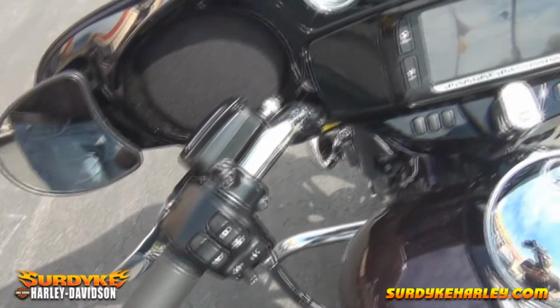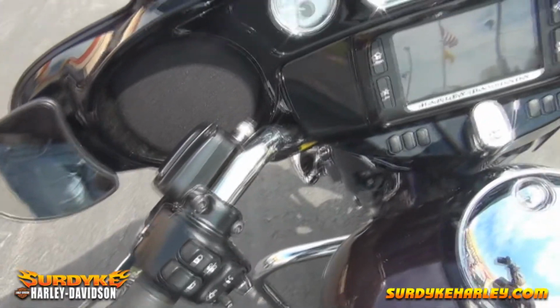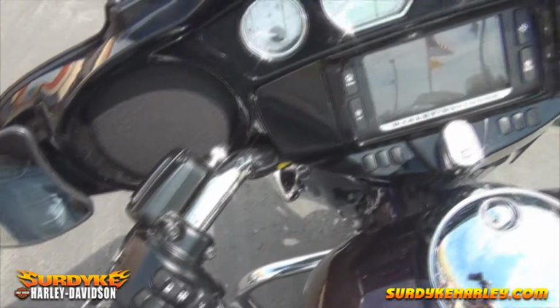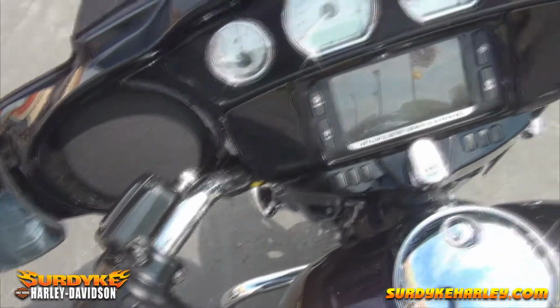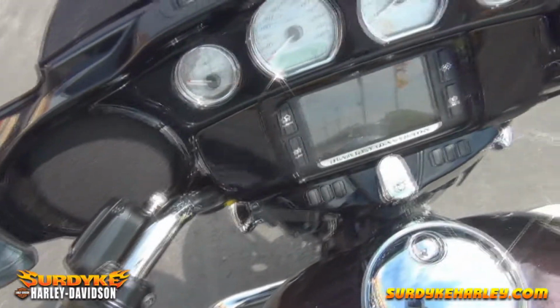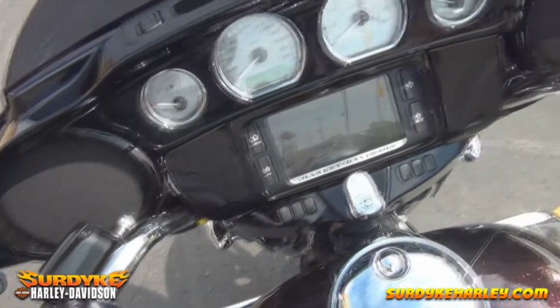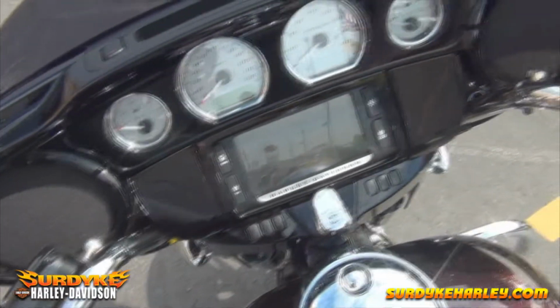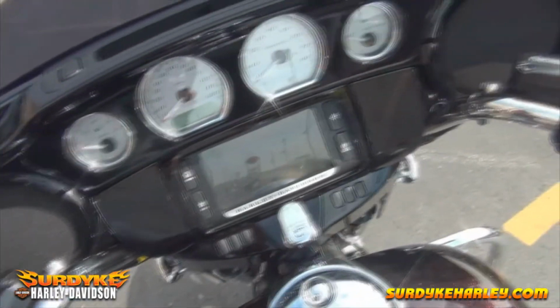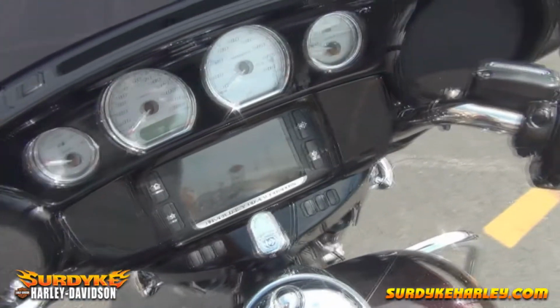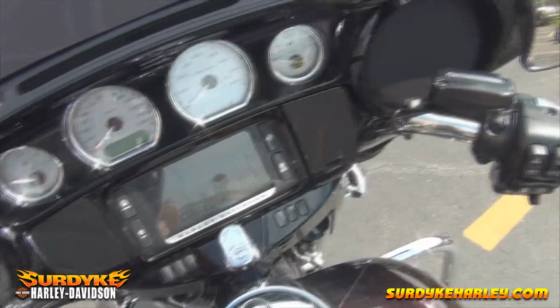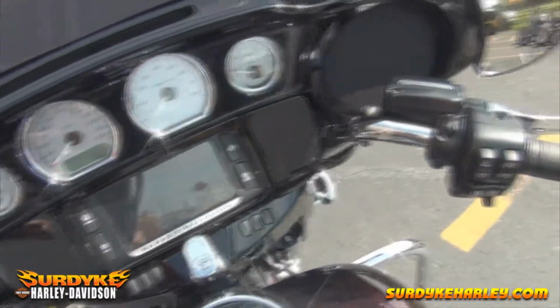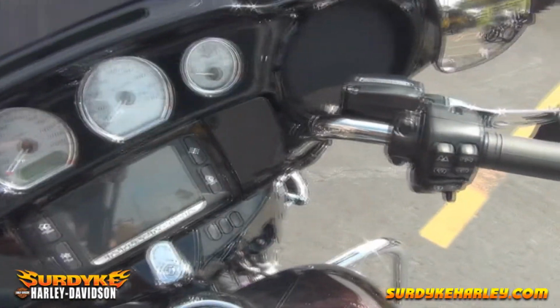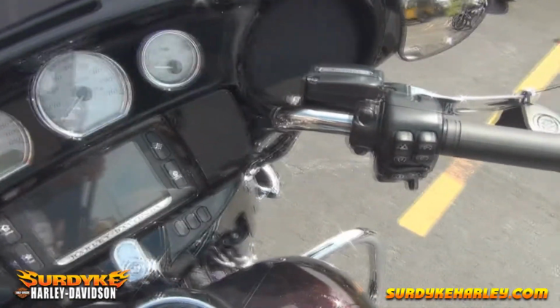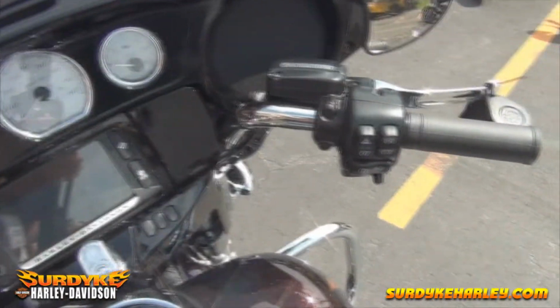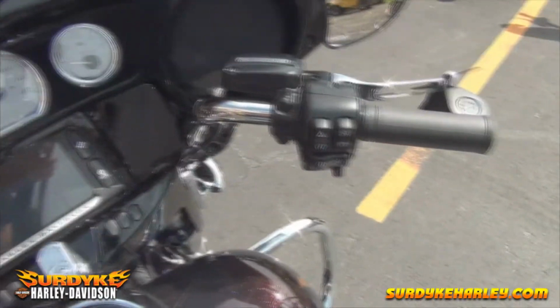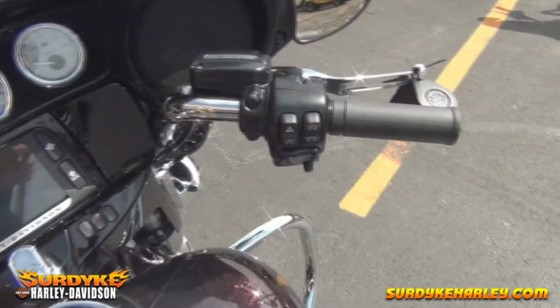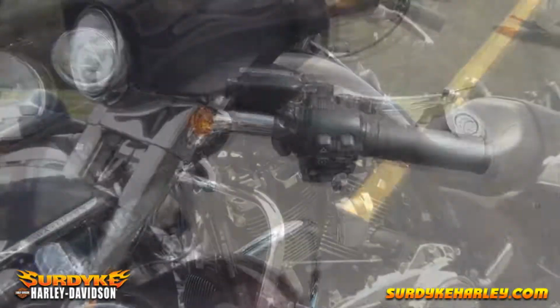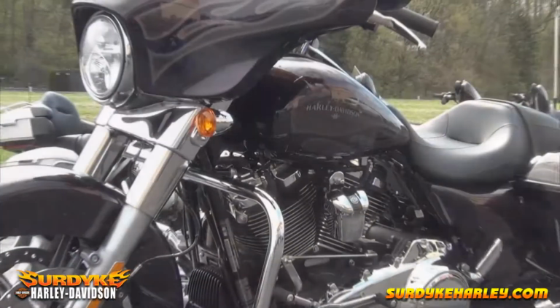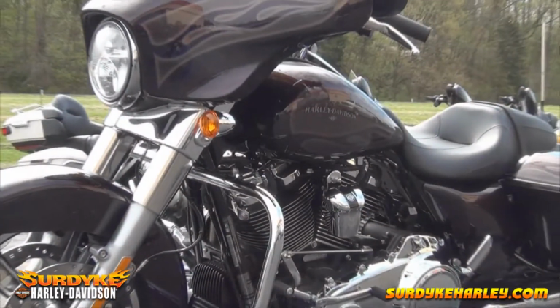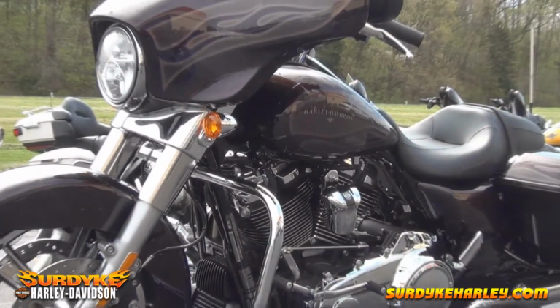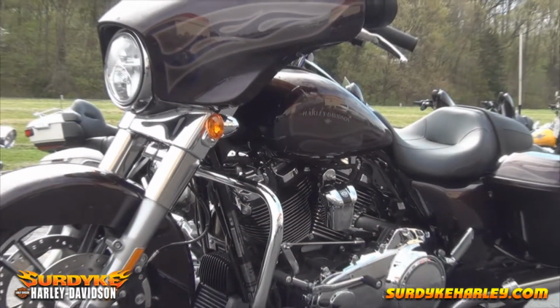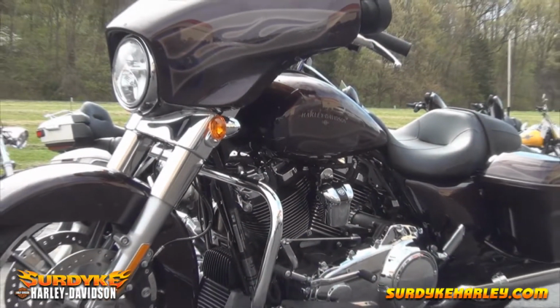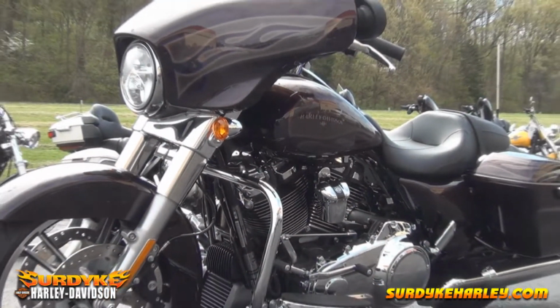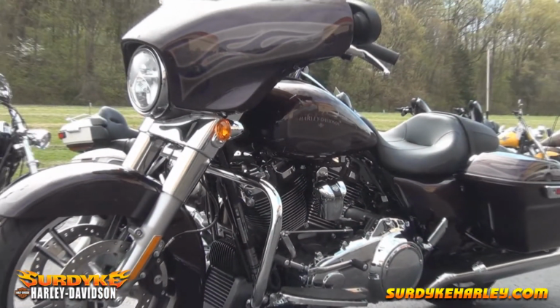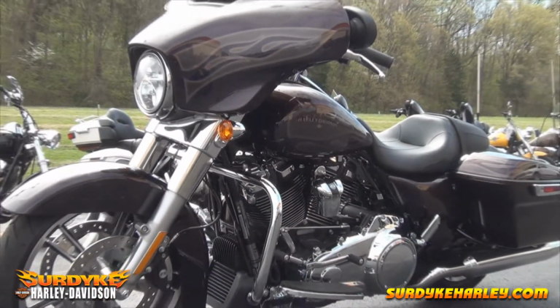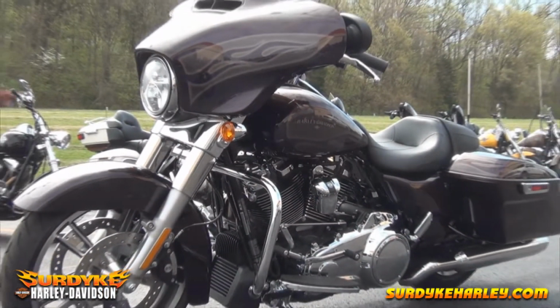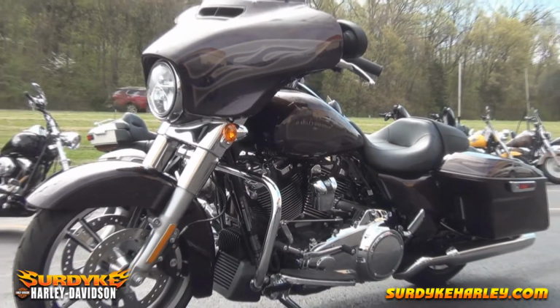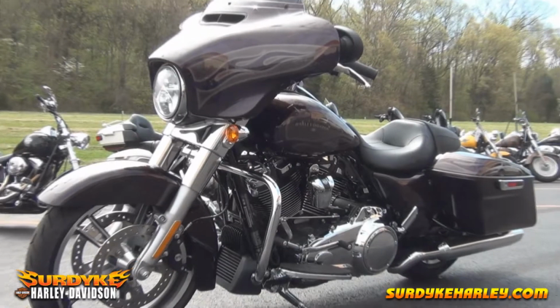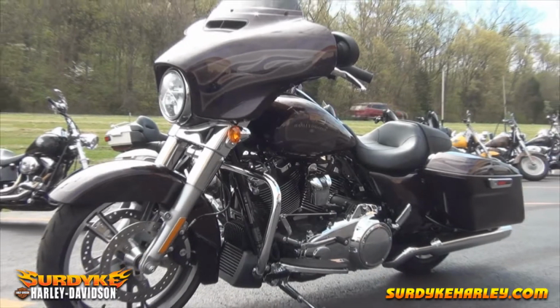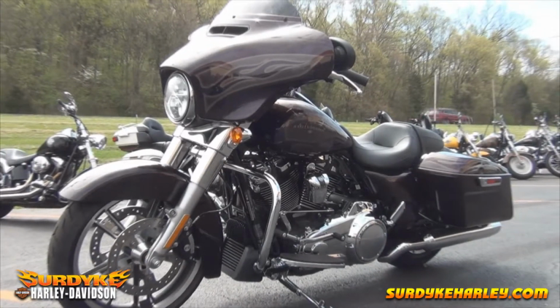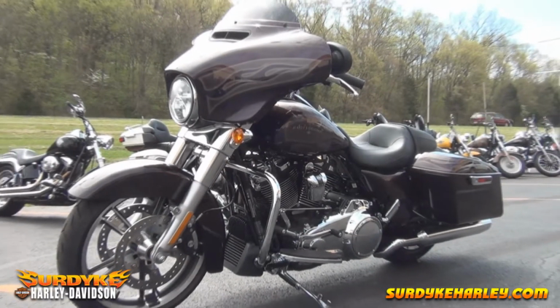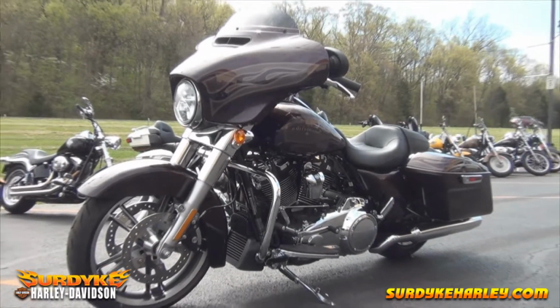The Streak Light Special features the Boom Audio 6.5 radio that puts out 25 watts per channel. When it comes to the Streak Light Special motorcycle, nothing else comes close.